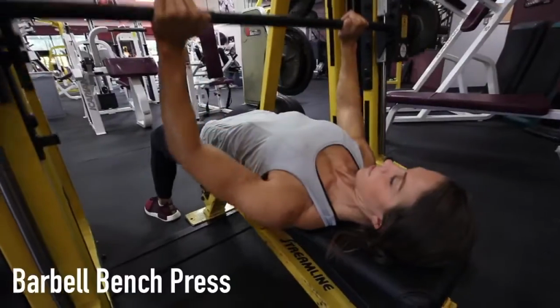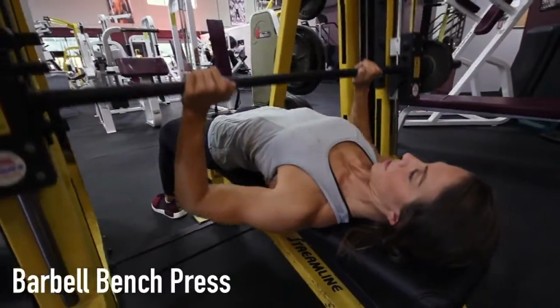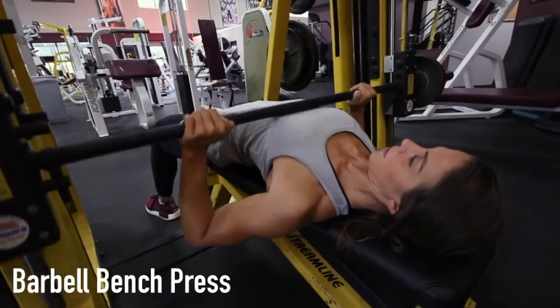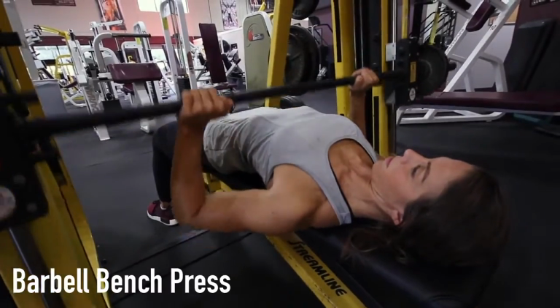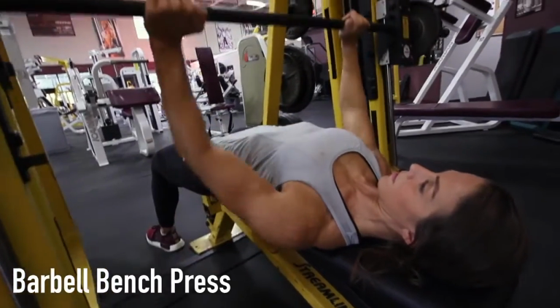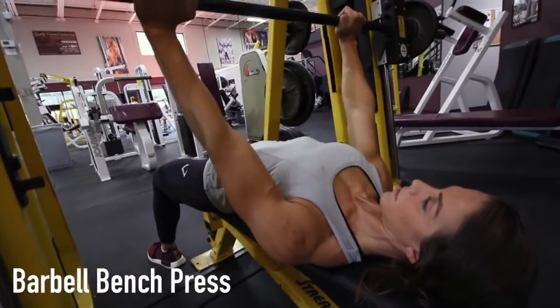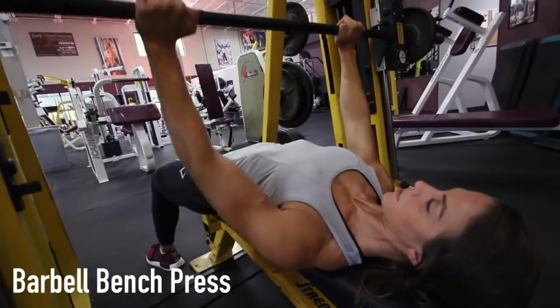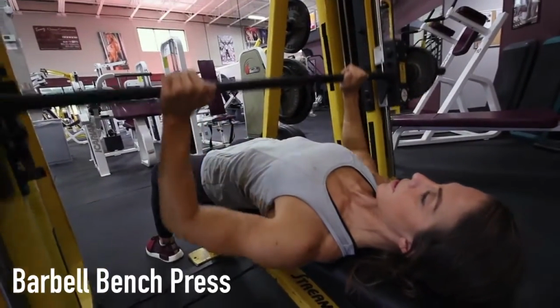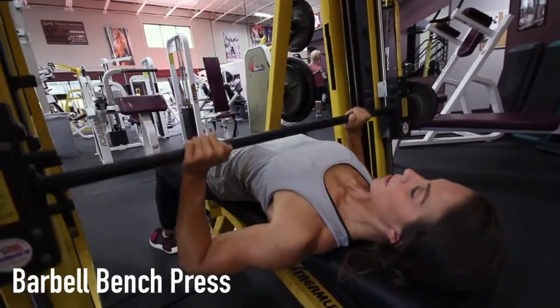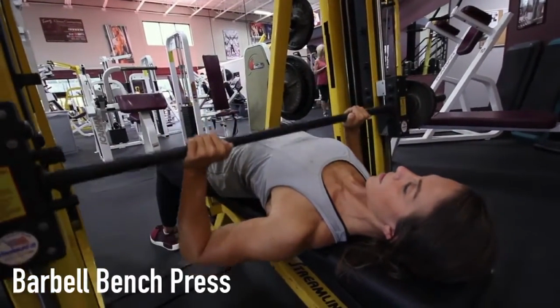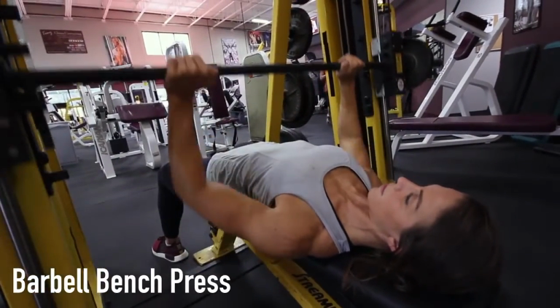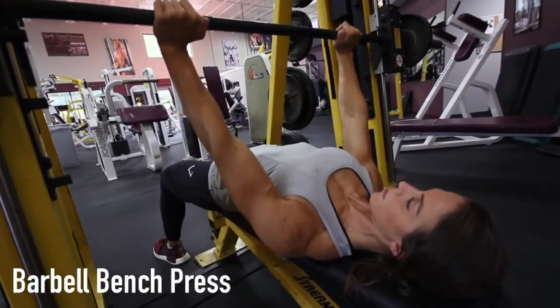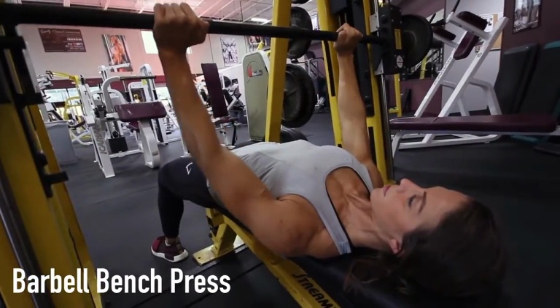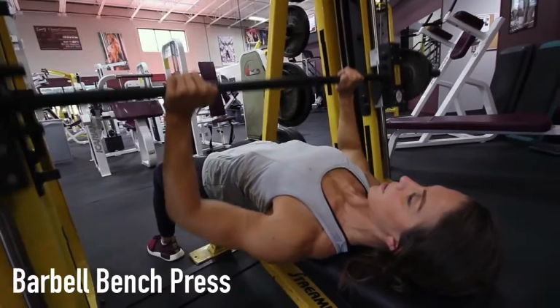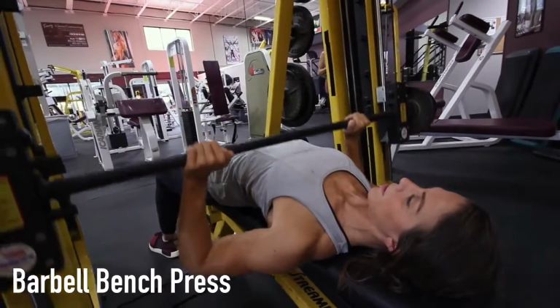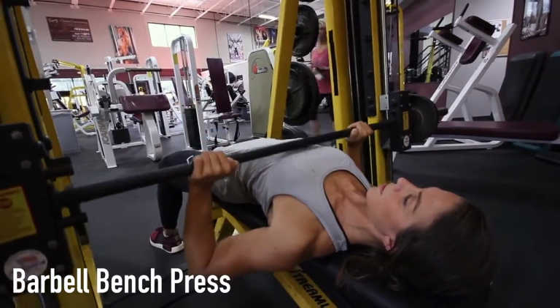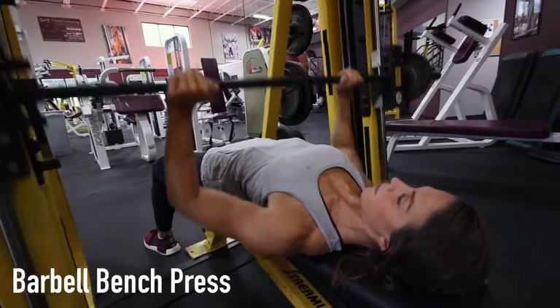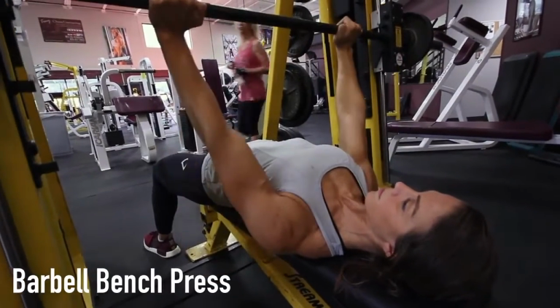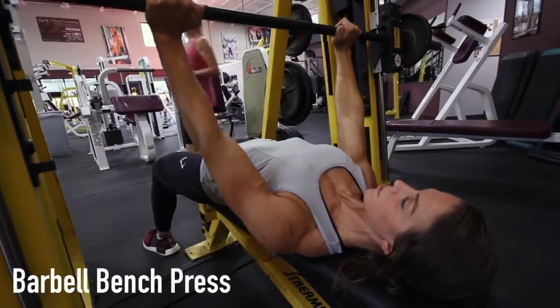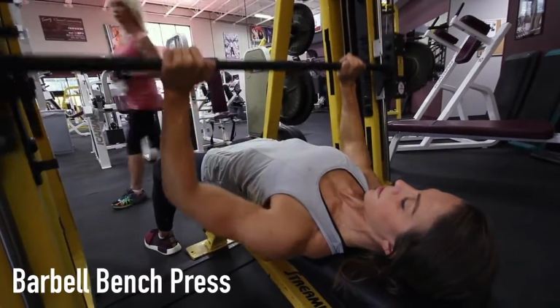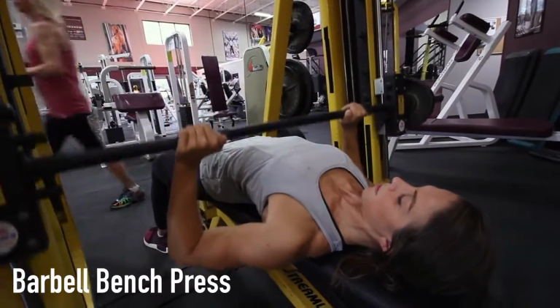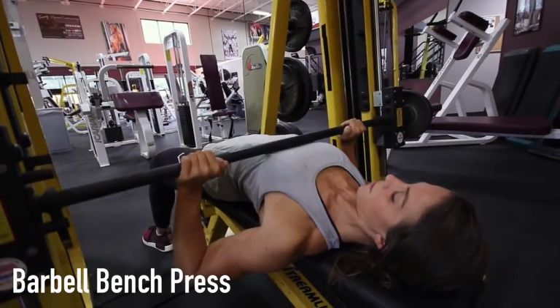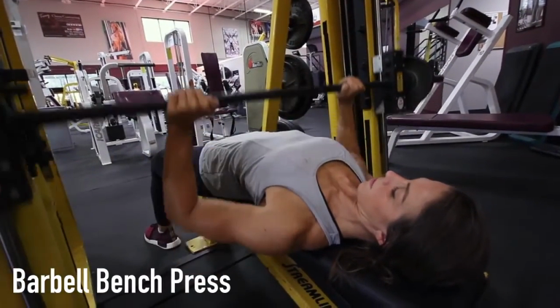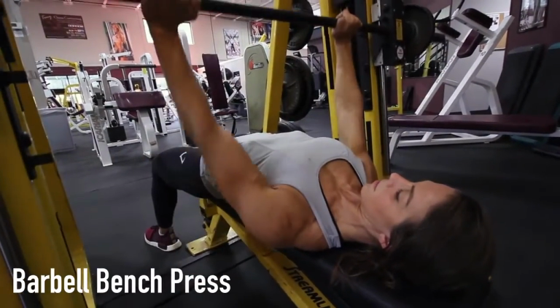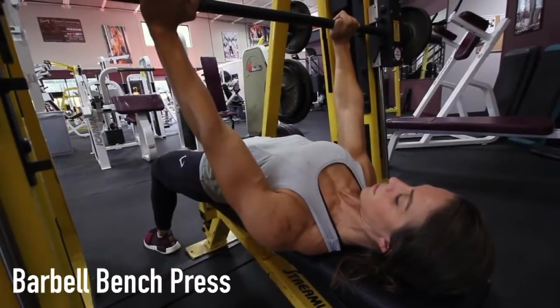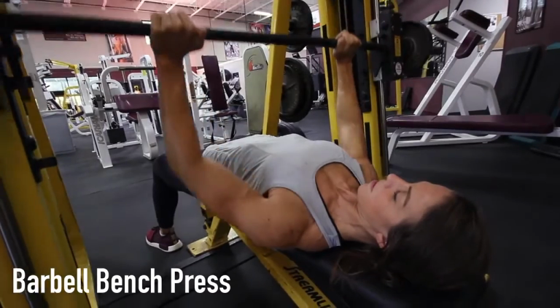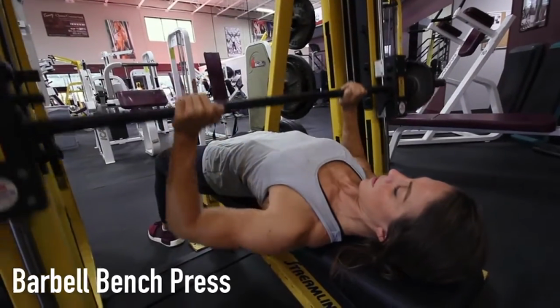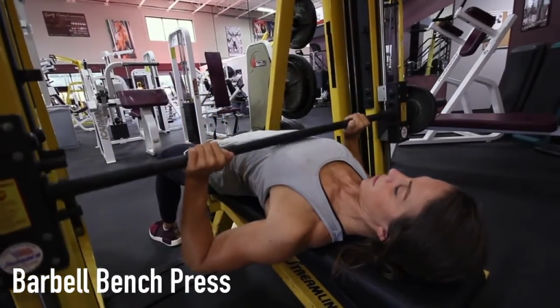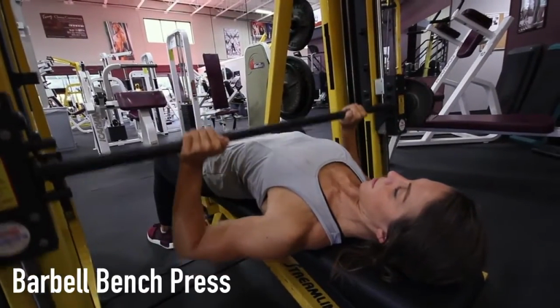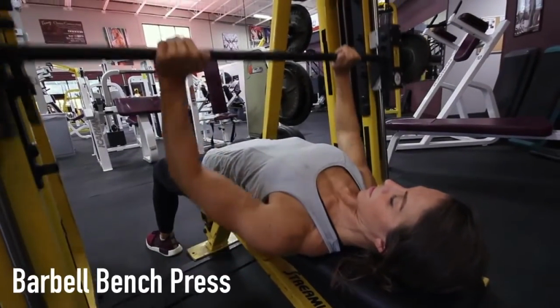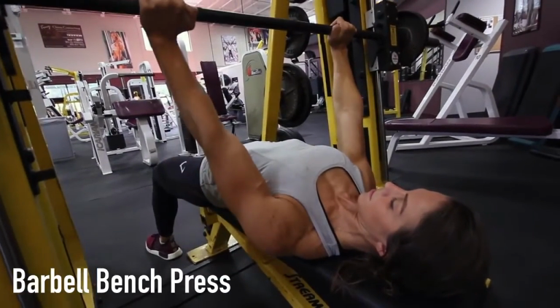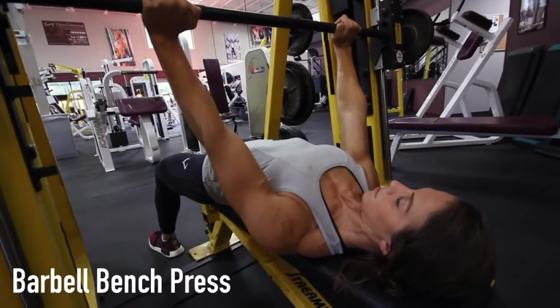Begin to slowly lower the bar until it touches your middle chest. Then push the bar using your chest muscles back to starting position. Squeeze your chest in the contracted position at the top of the movement. Hold and then repeat. This exercise can also be performed on the Smith machine.